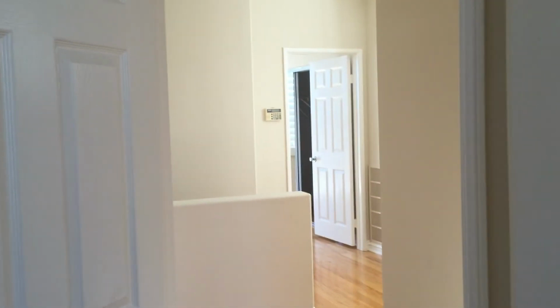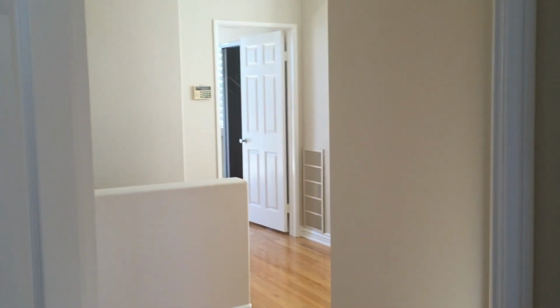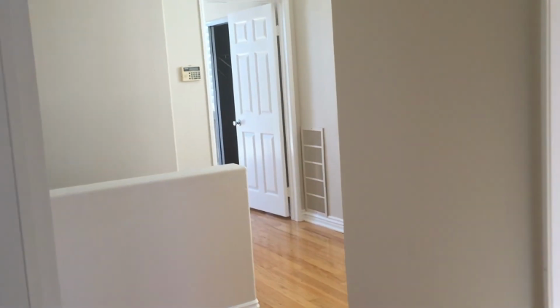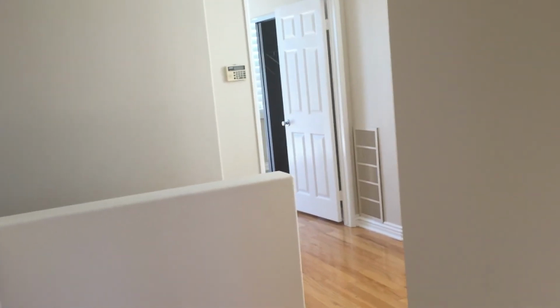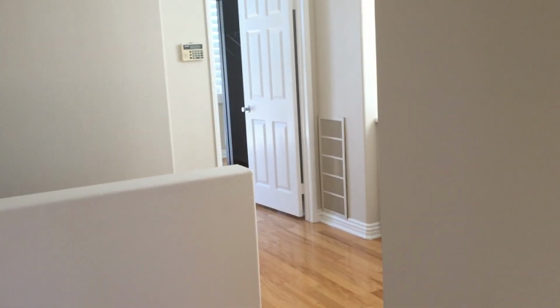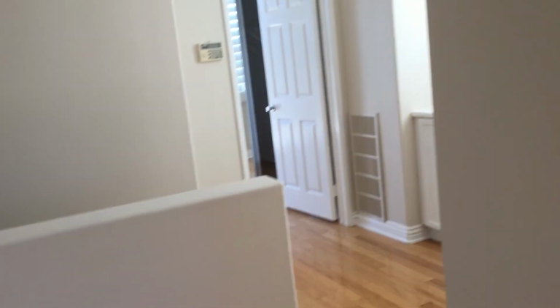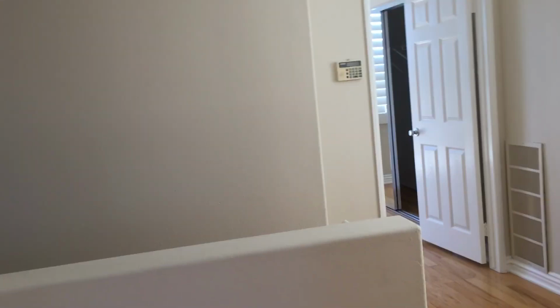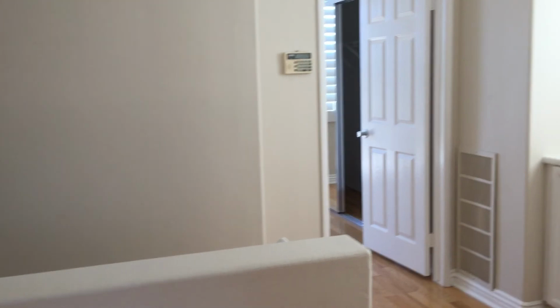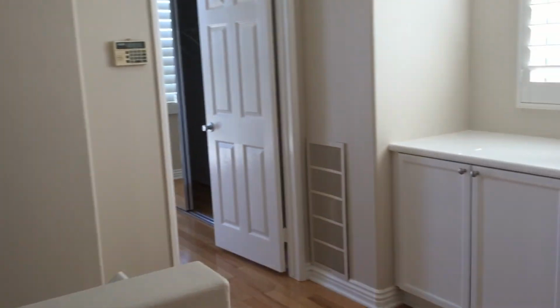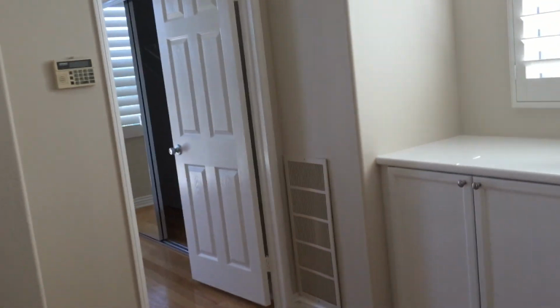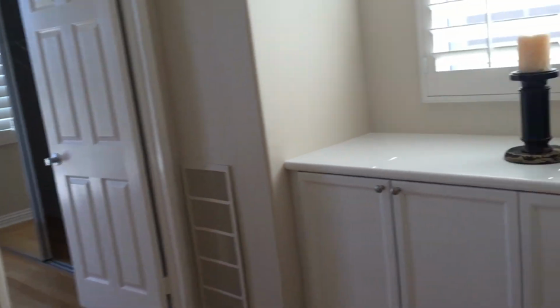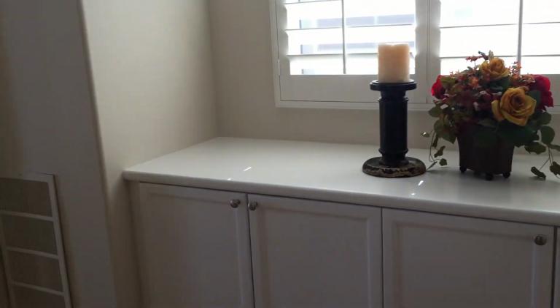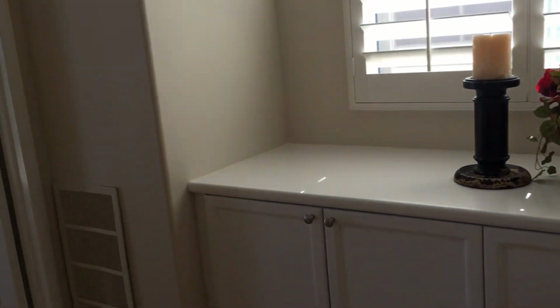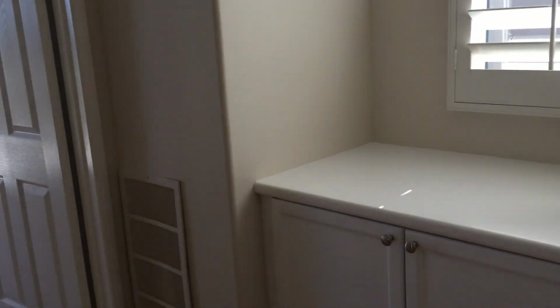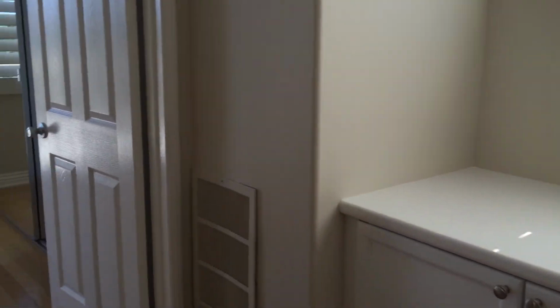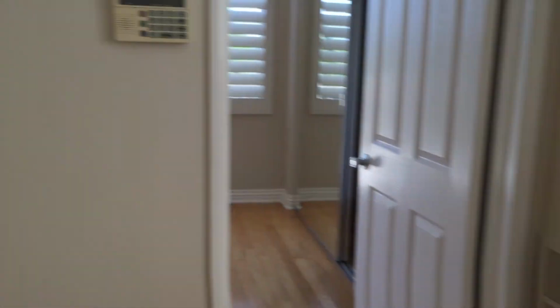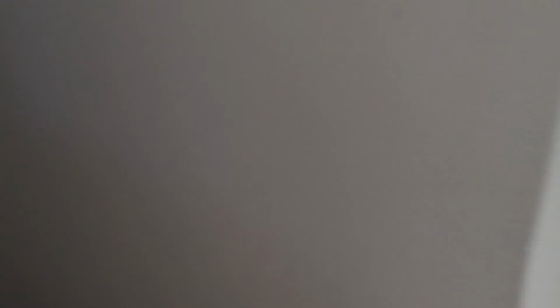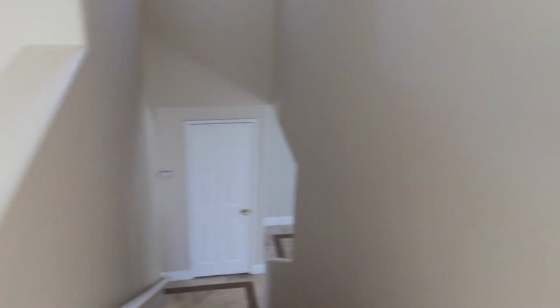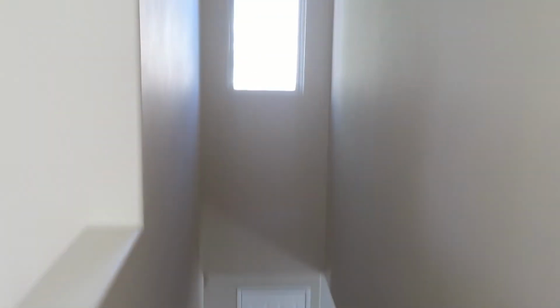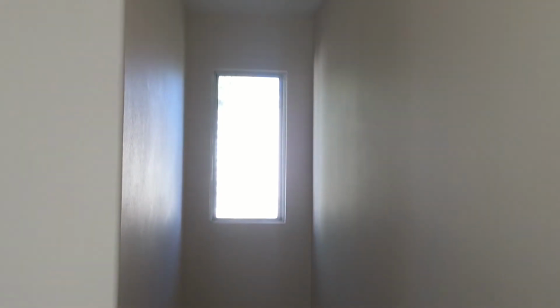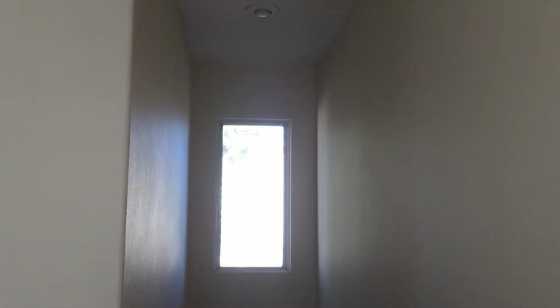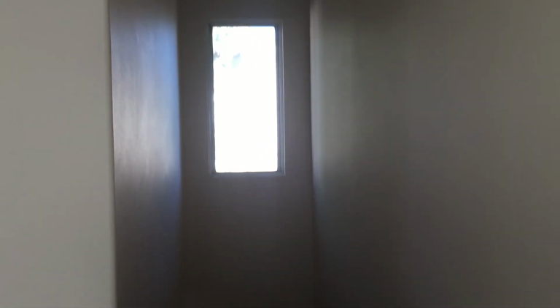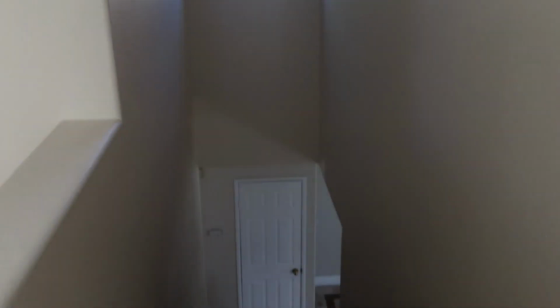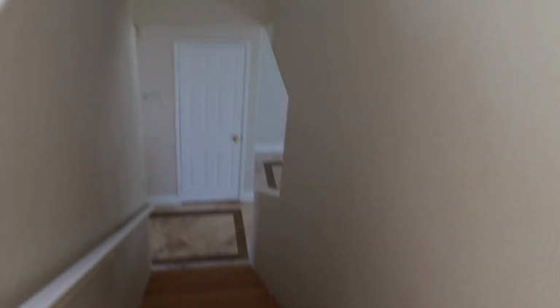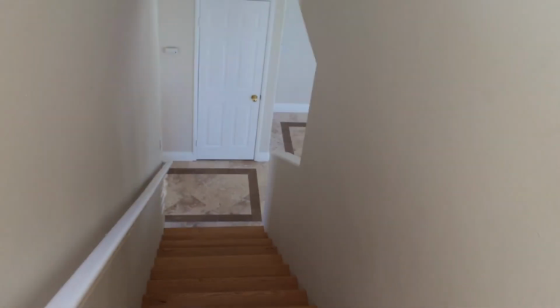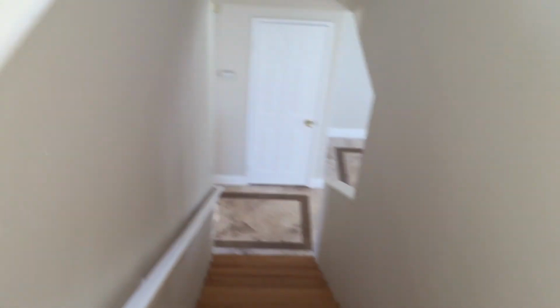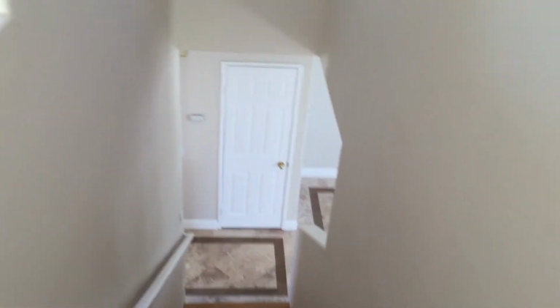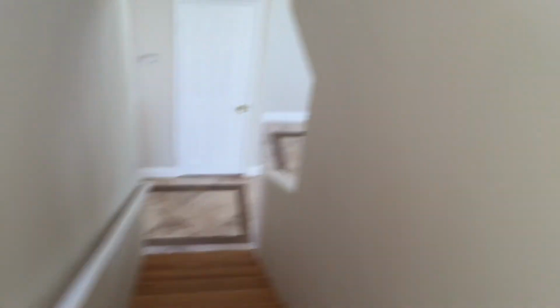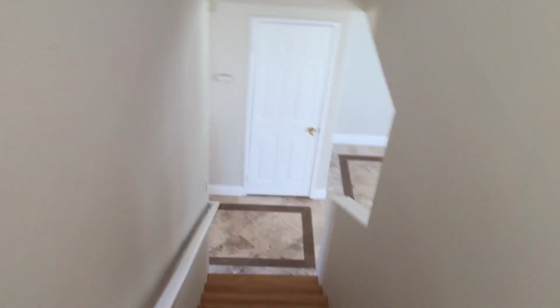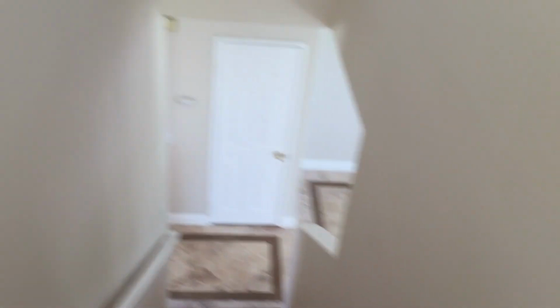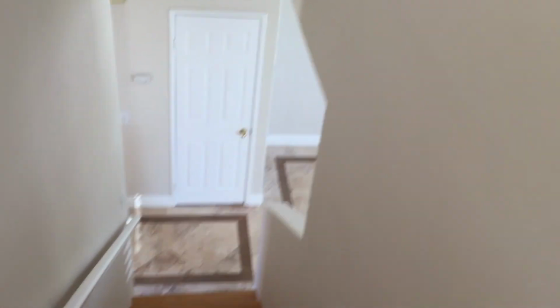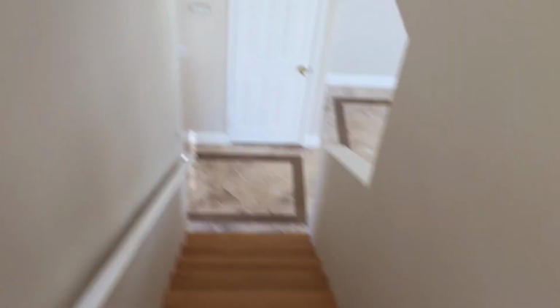The home is about 1,200 square feet, two stories. This is listed at $535k. And this is 46 Woodcrest Lane. Thank you. Bye.